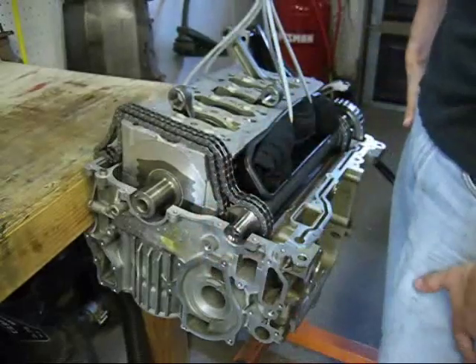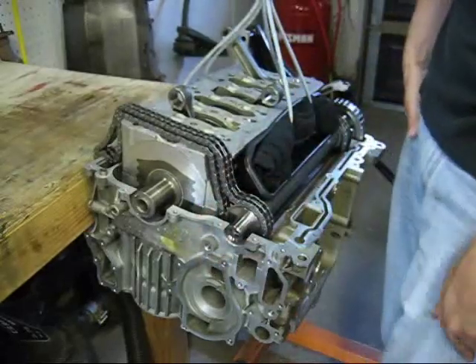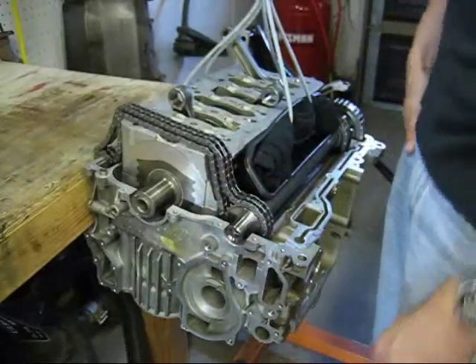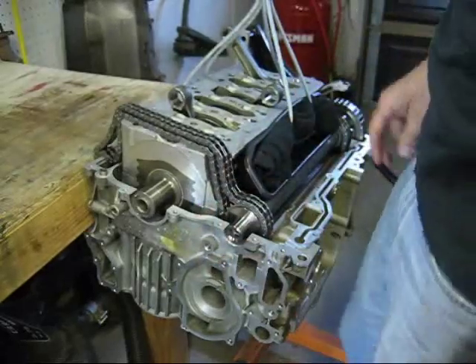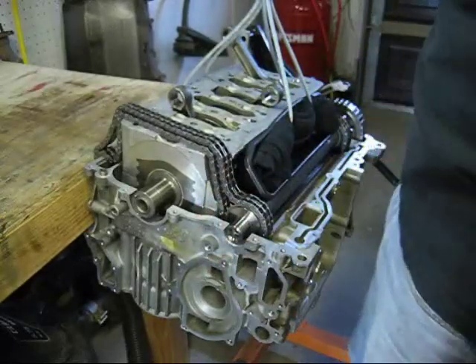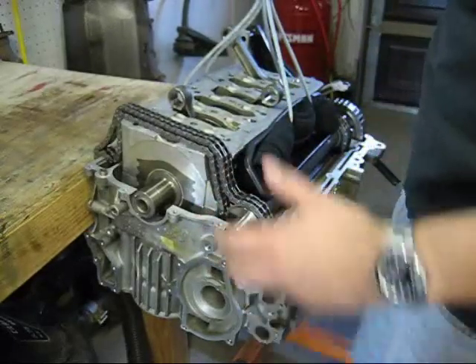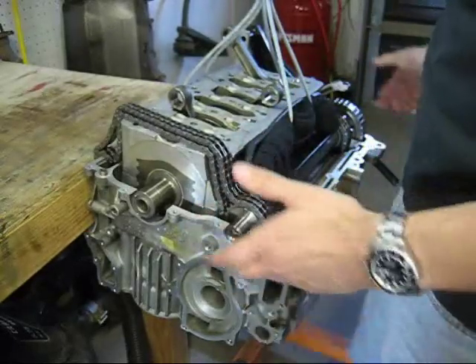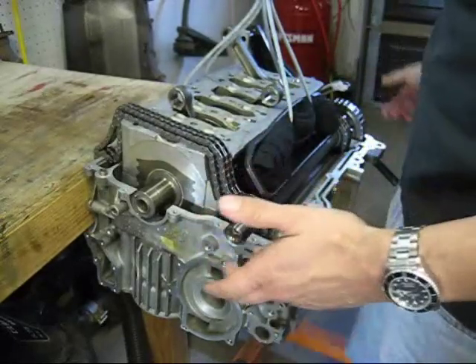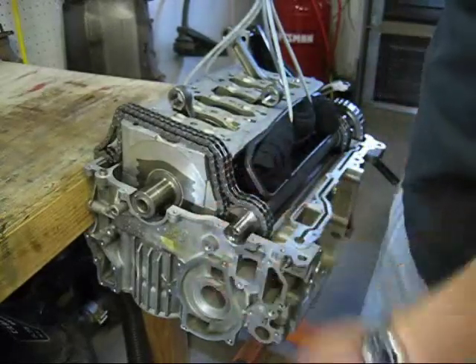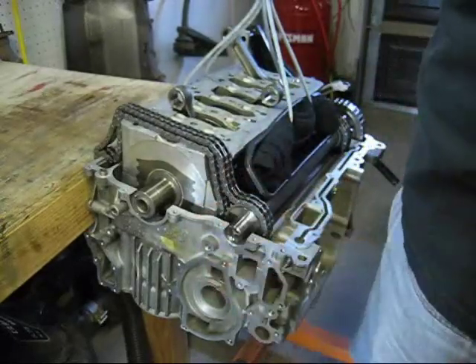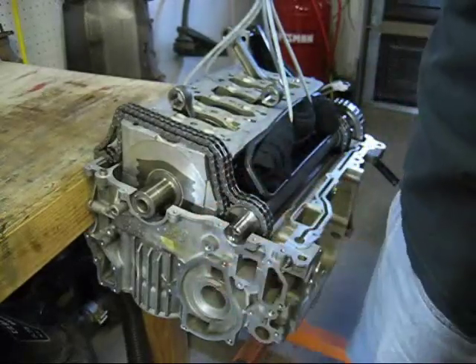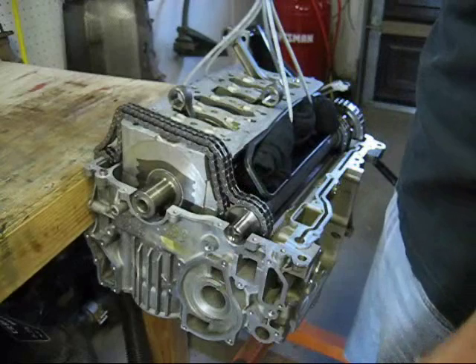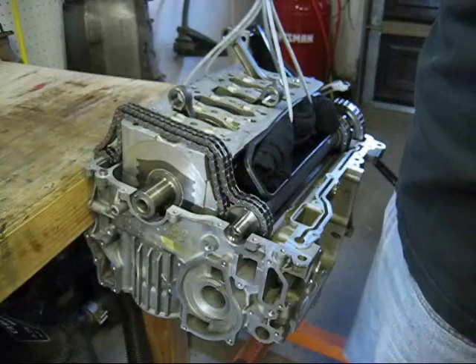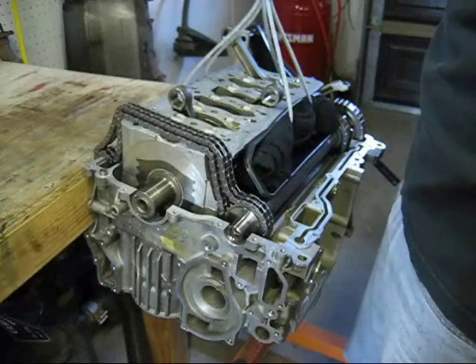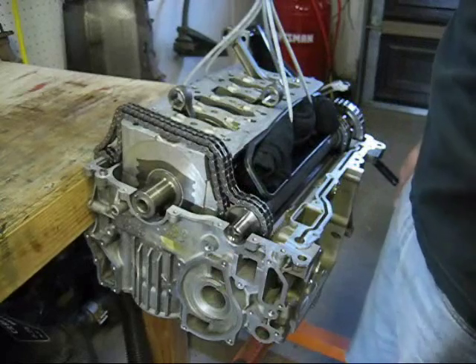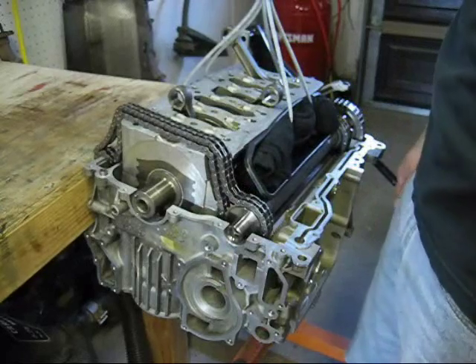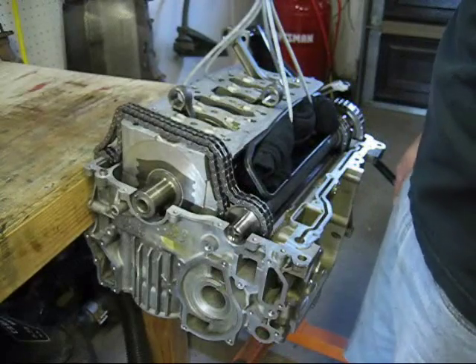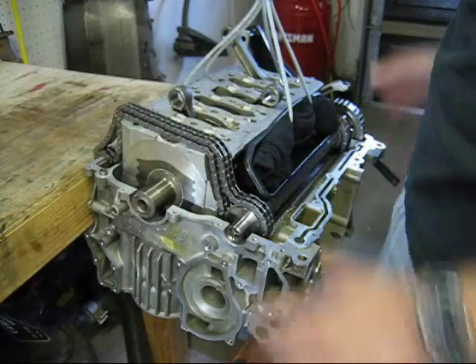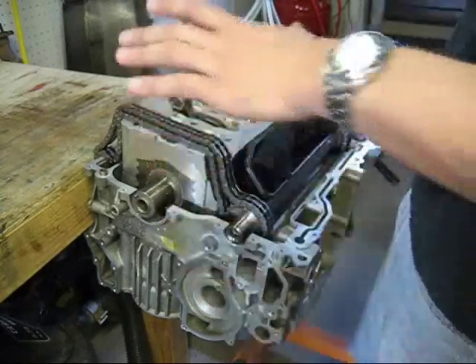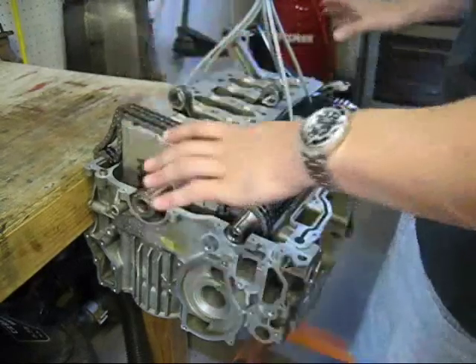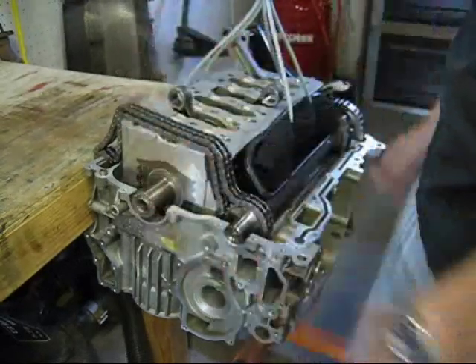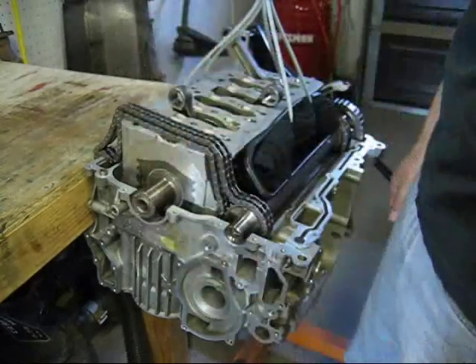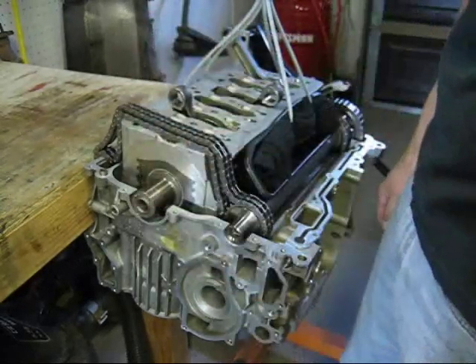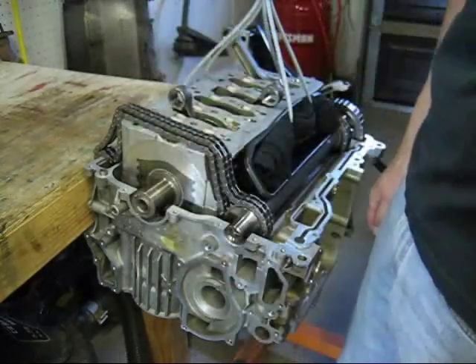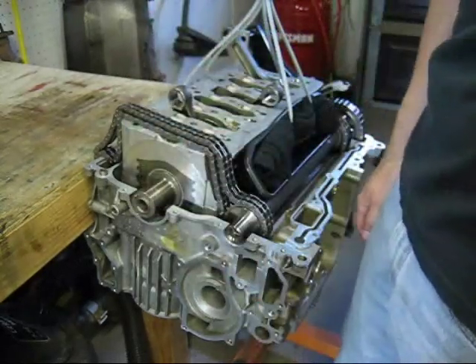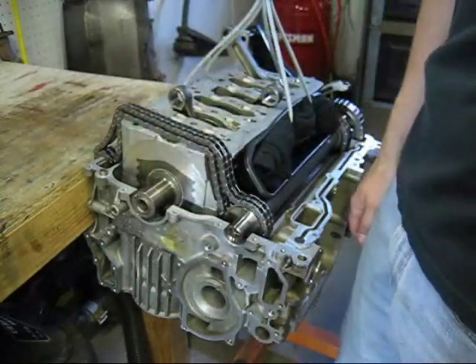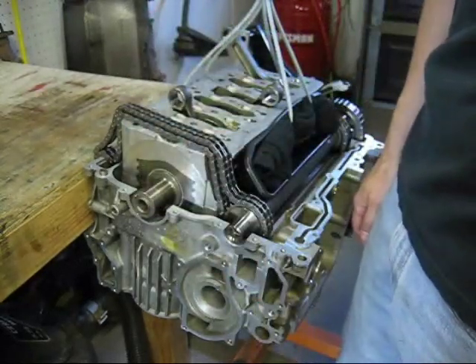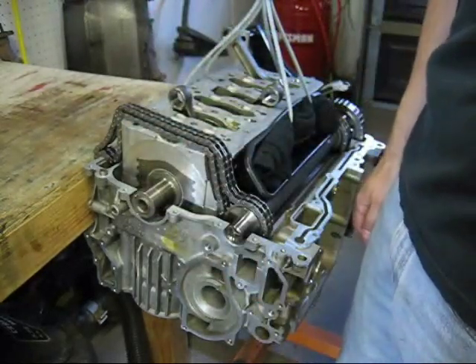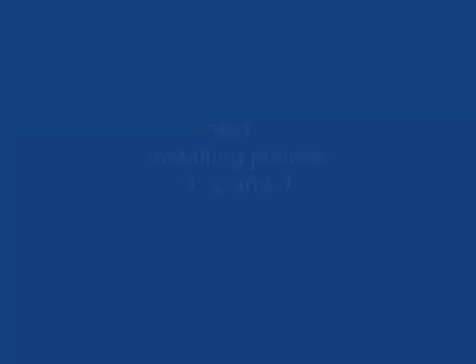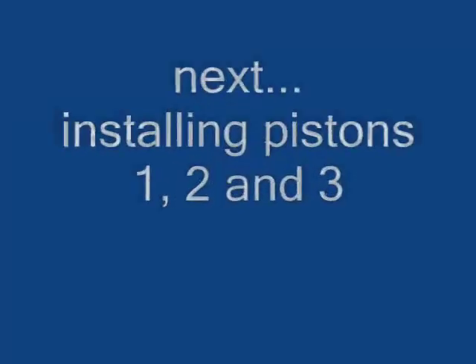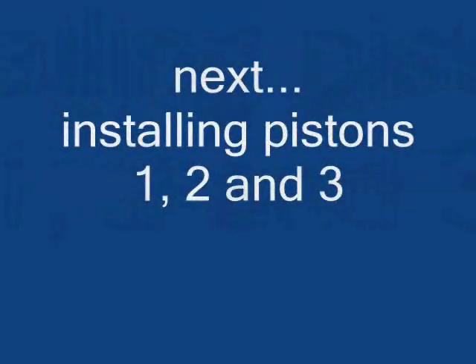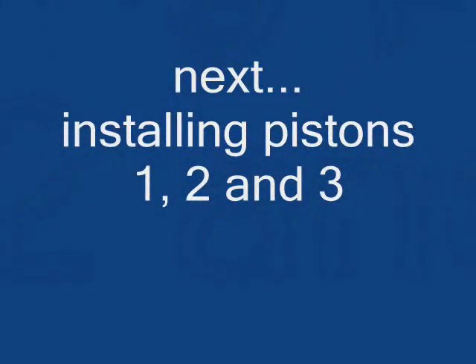I'm going to remove the lifting assembly and we'll be installing the pistons next.